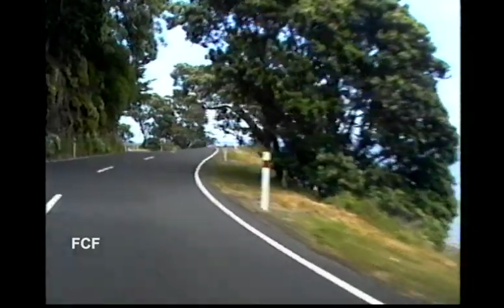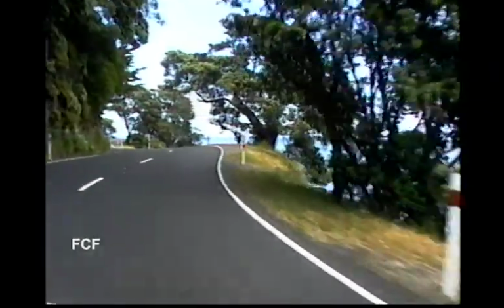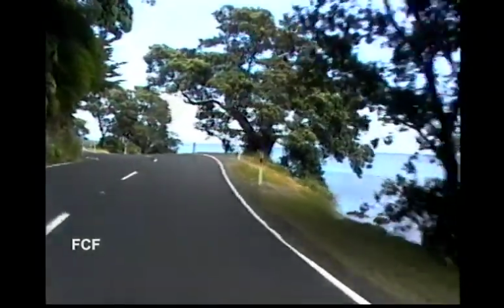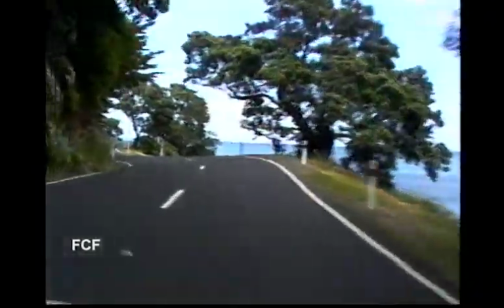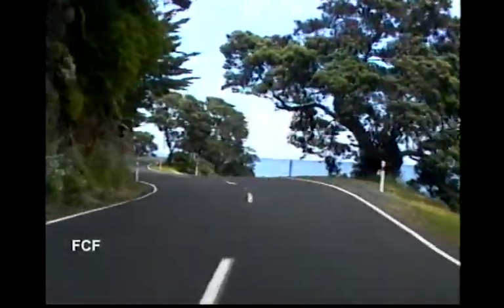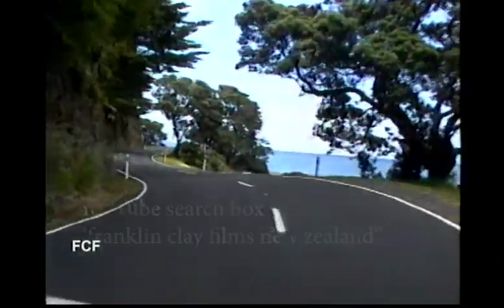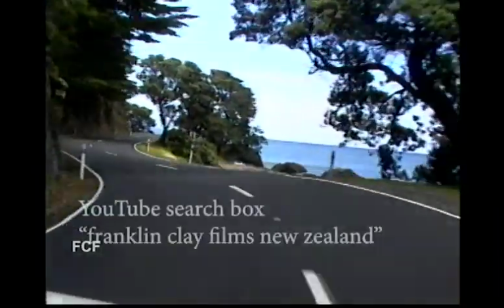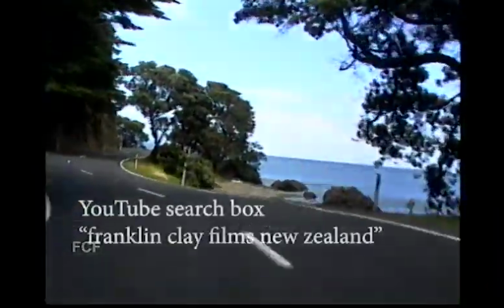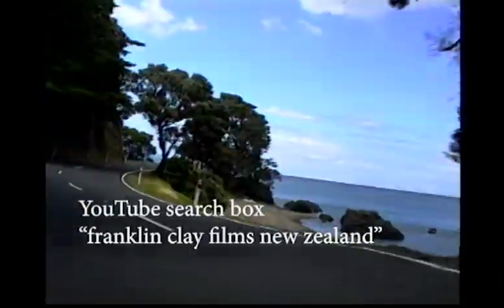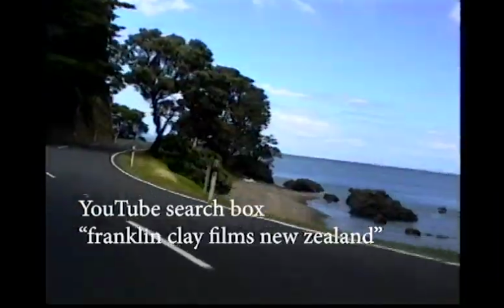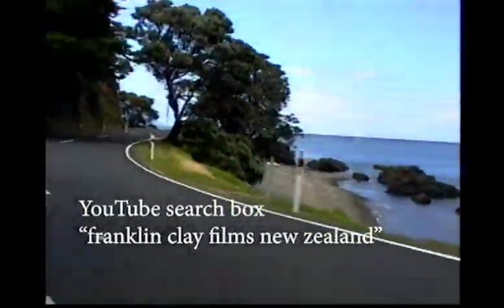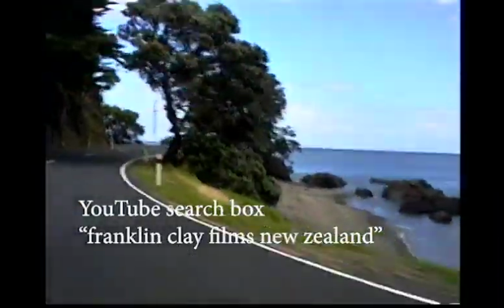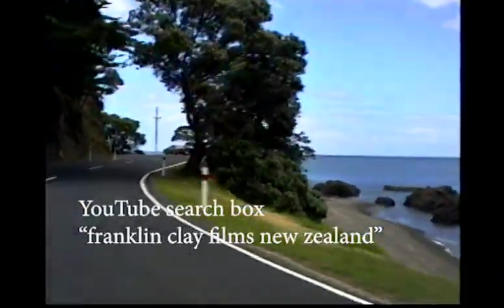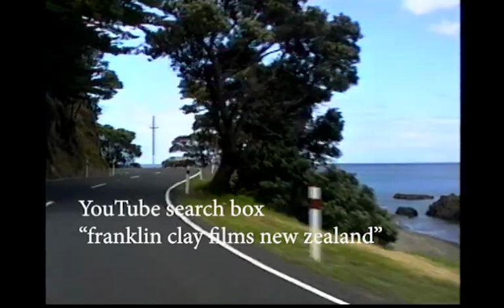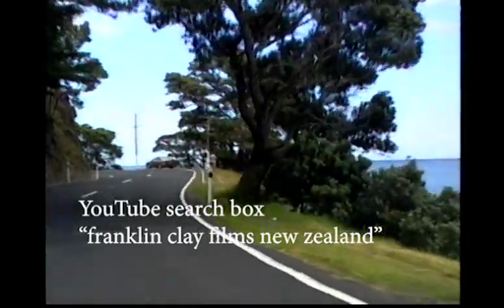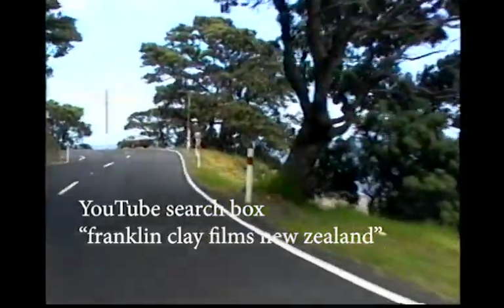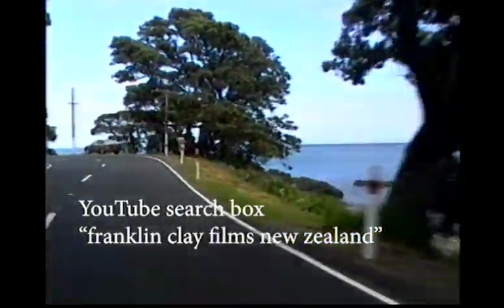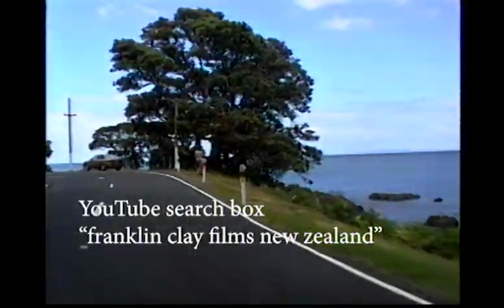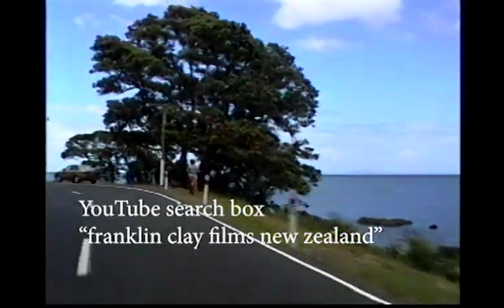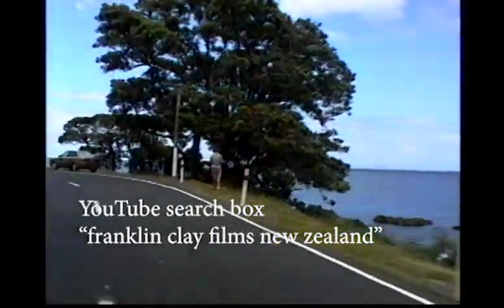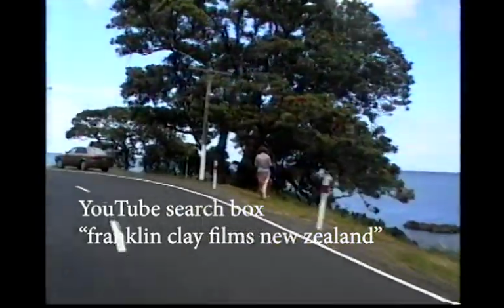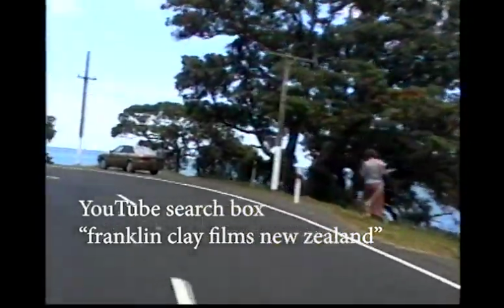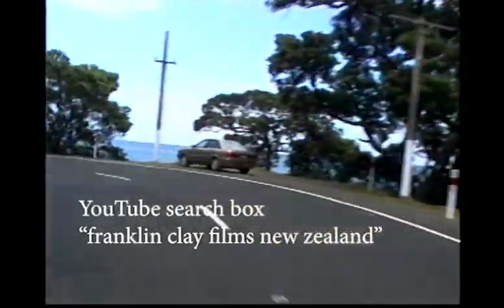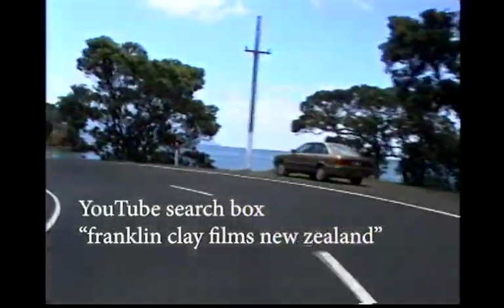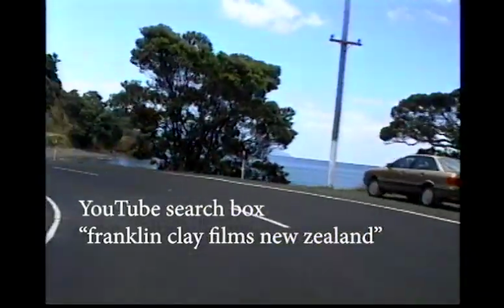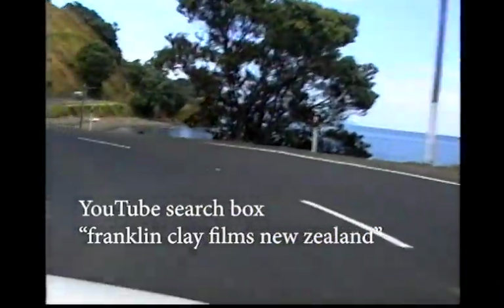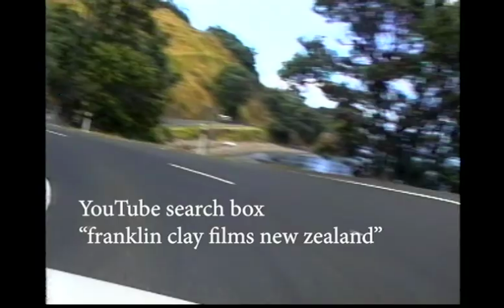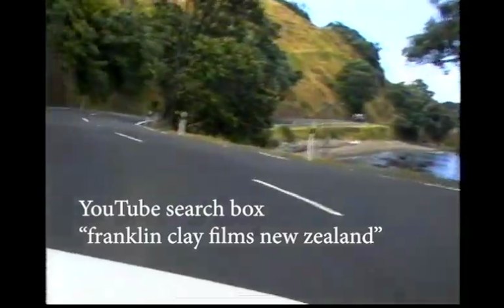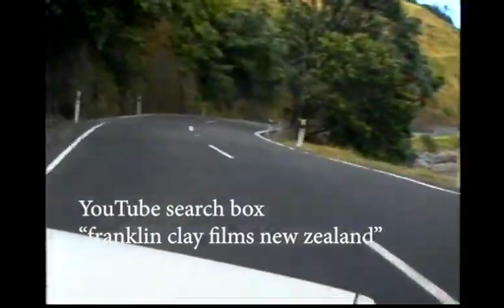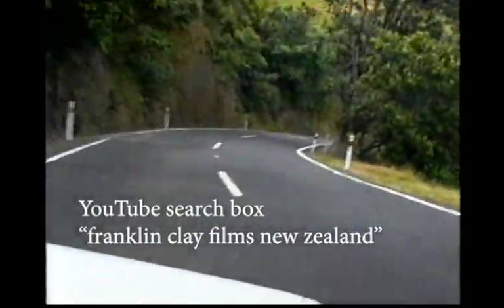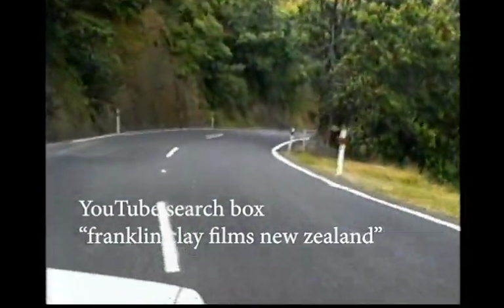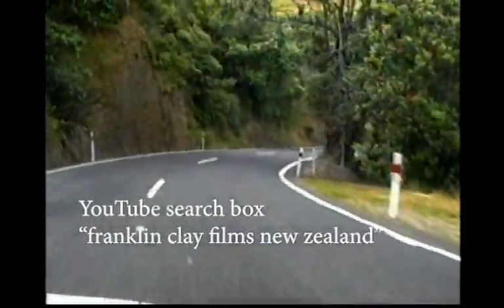To view part one, the North Island, go to the YouTube search box and enter Franklin Clay Films New Zealand.